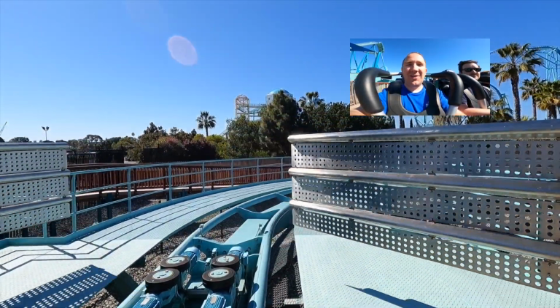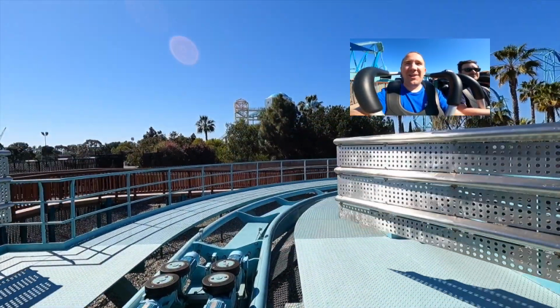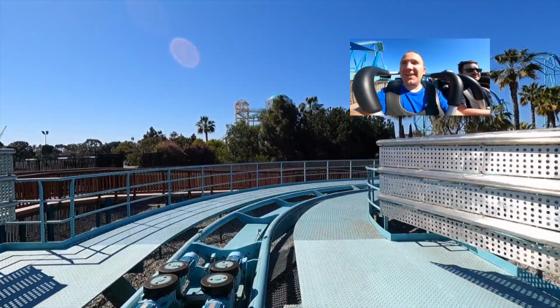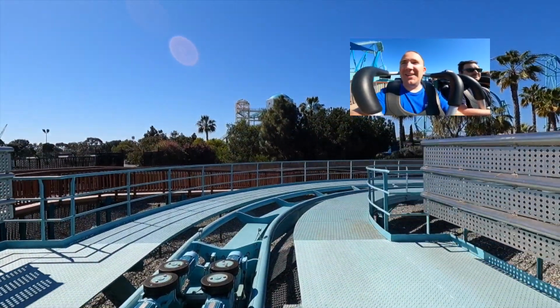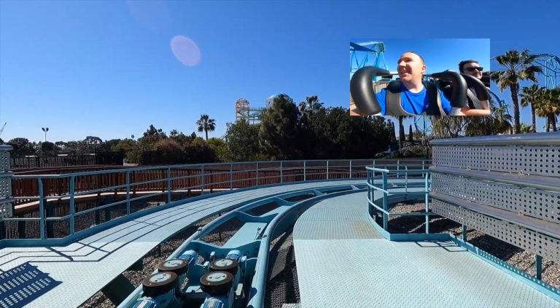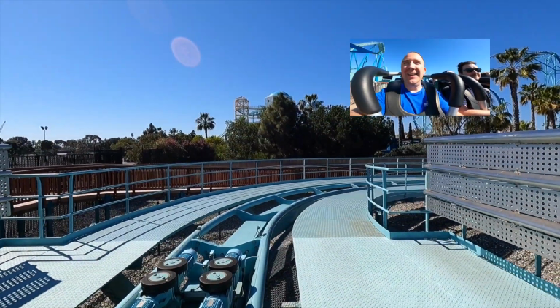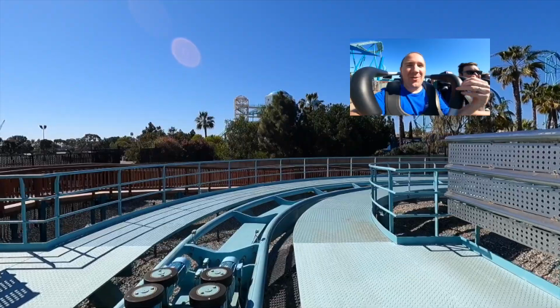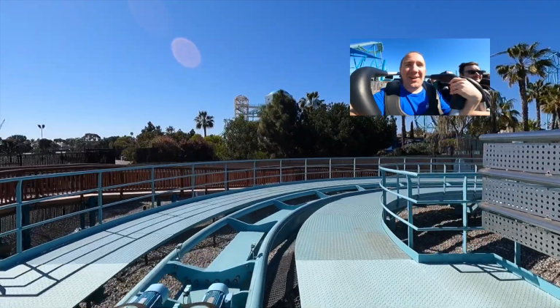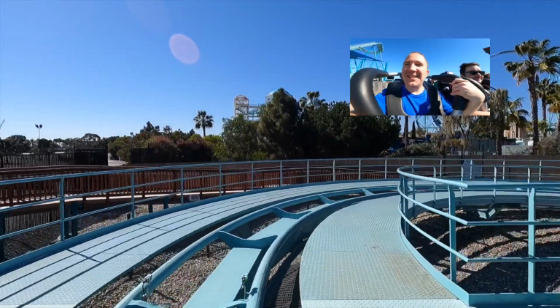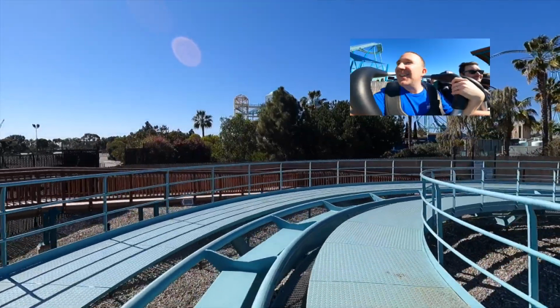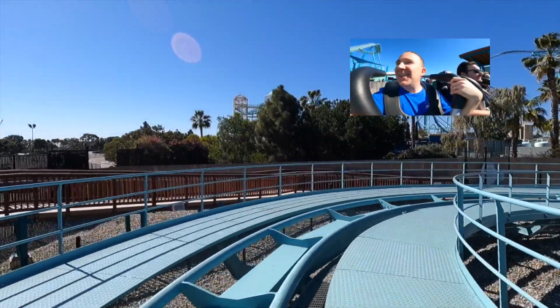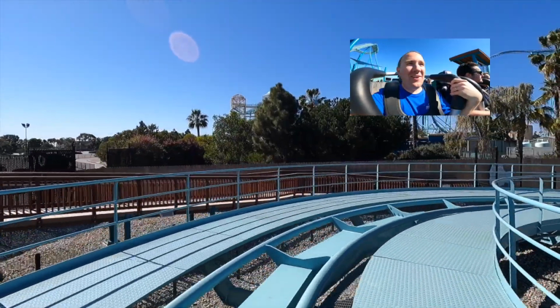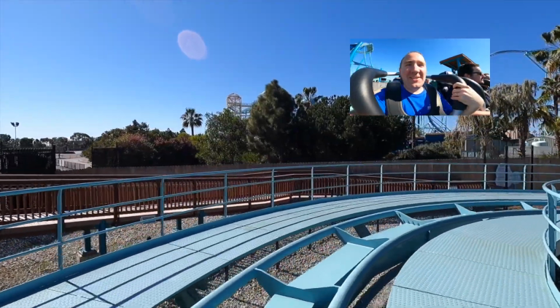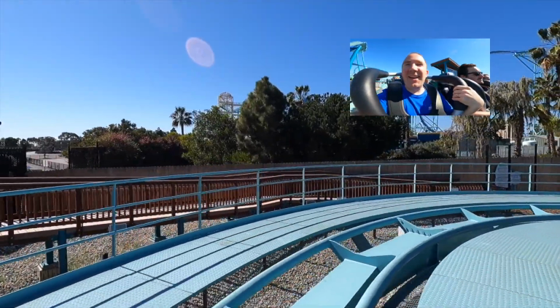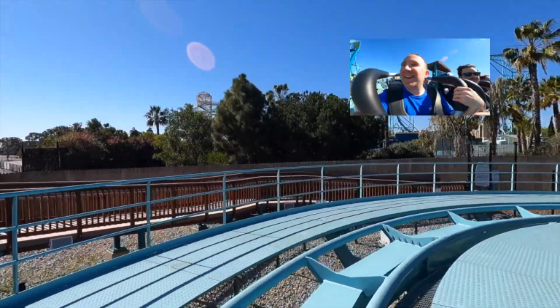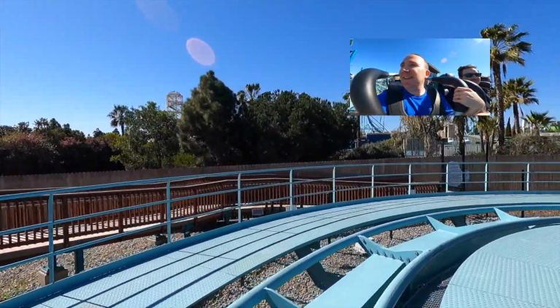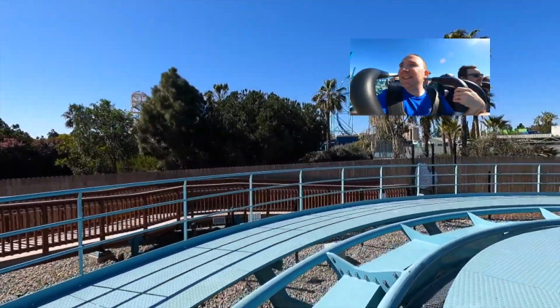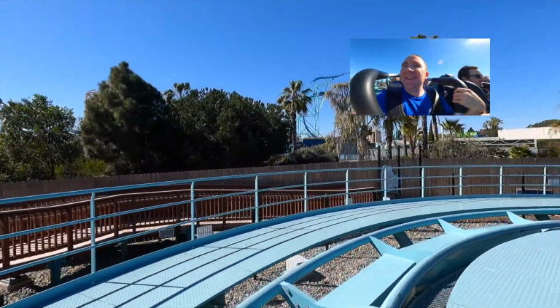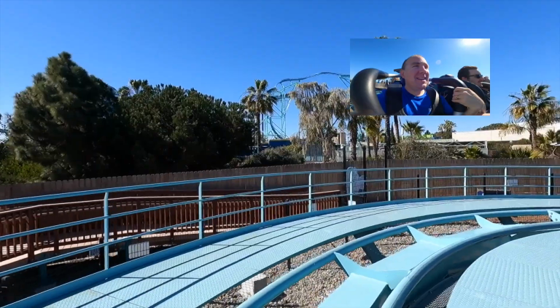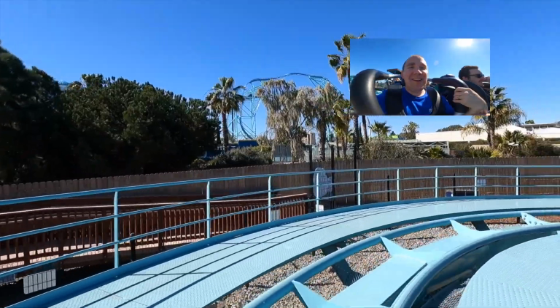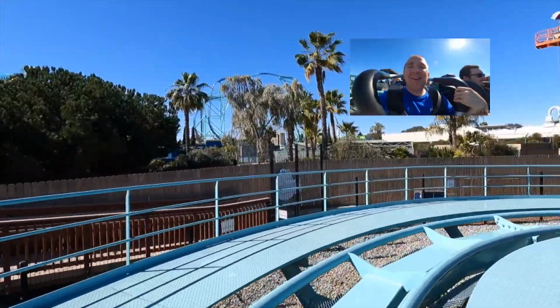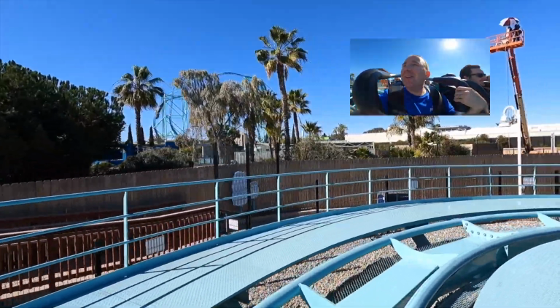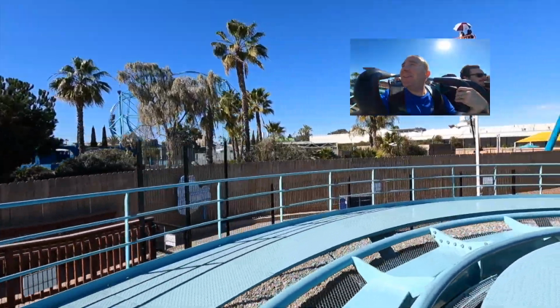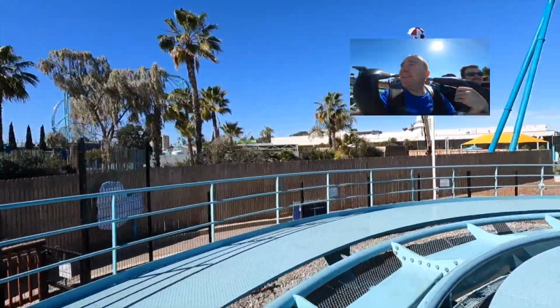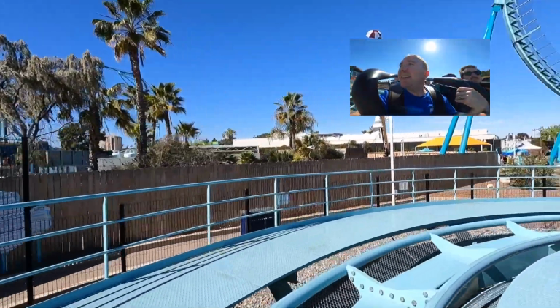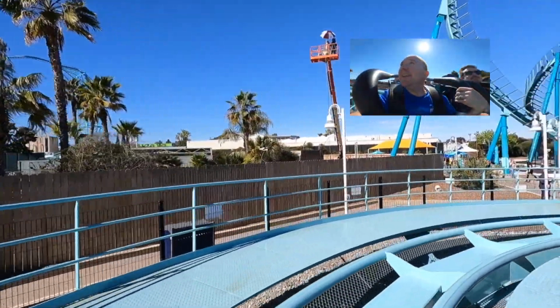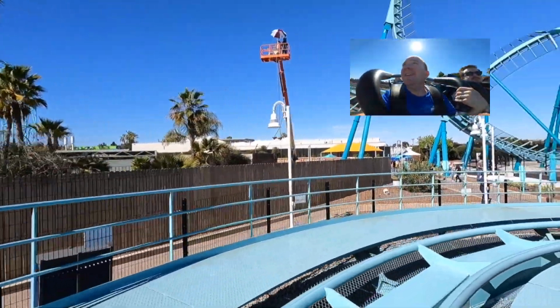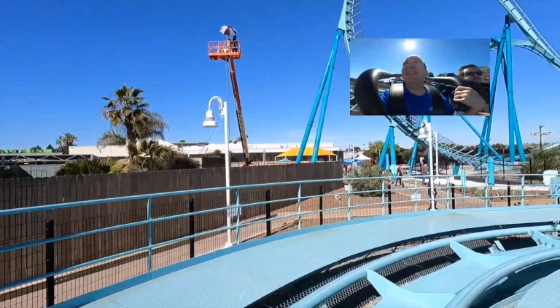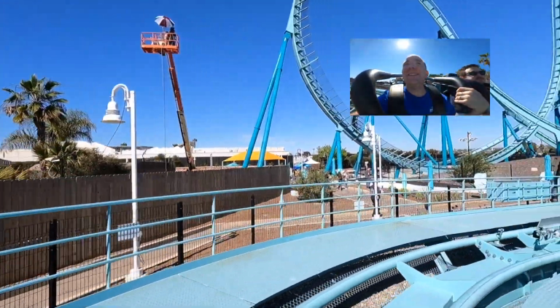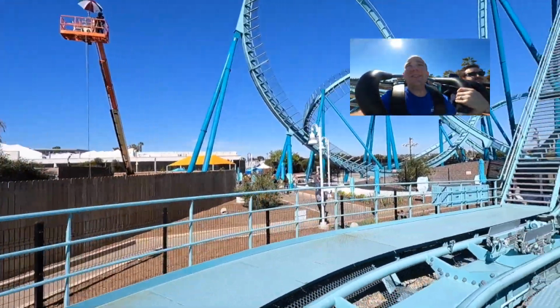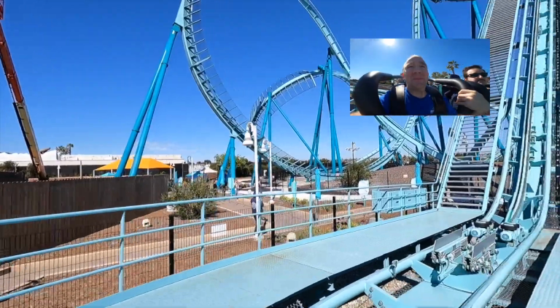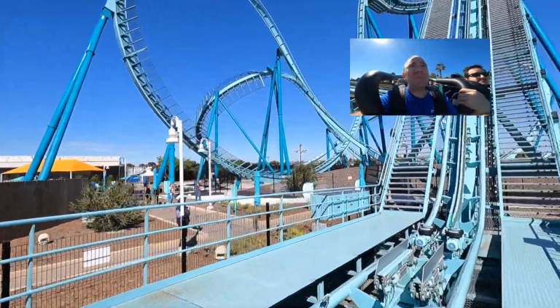Alright, here we go! First ride. We're going to SeaWorld San Diego for Emperor. We're going to turn around — it's the tallest dive coaster on the west coast. A lot of these dive coasters from the outside look amazing.